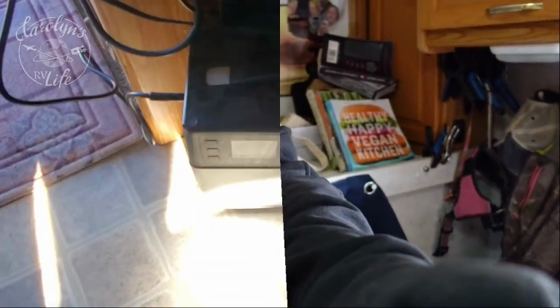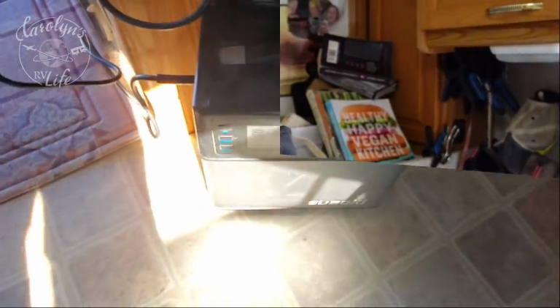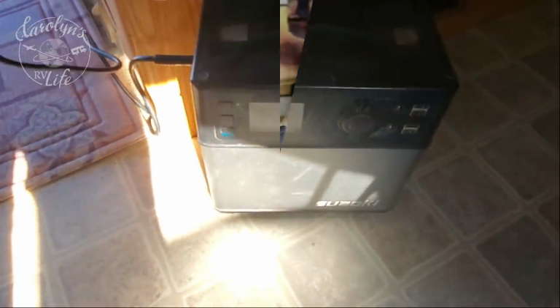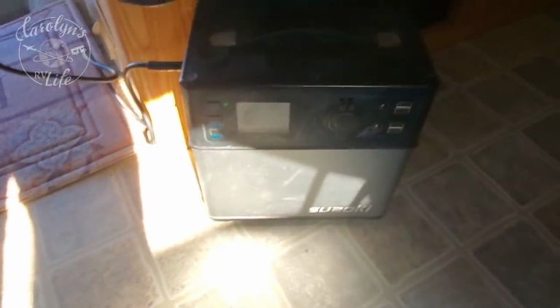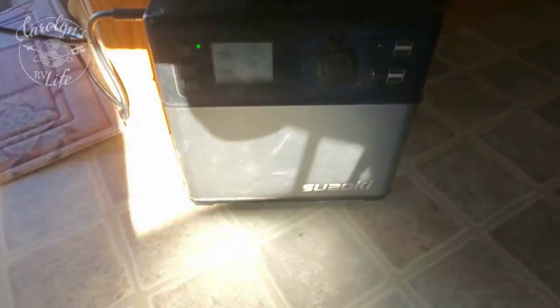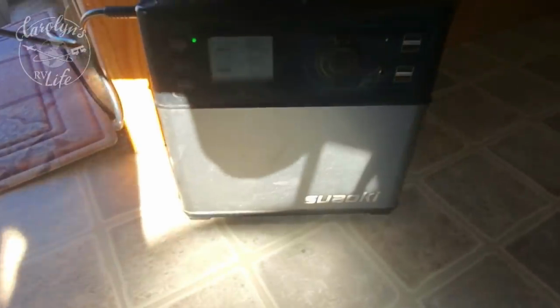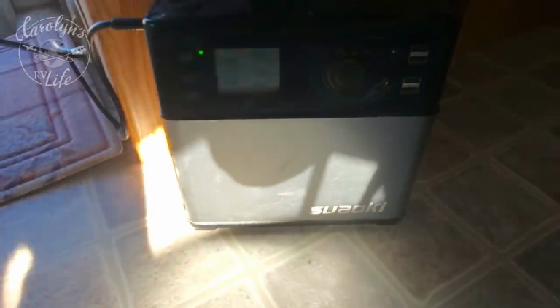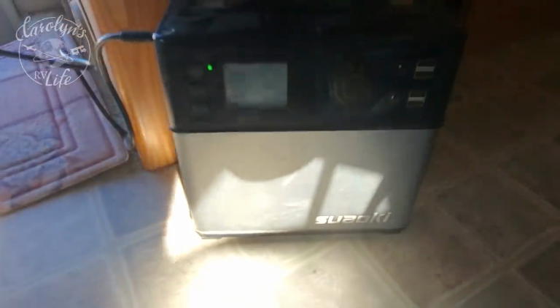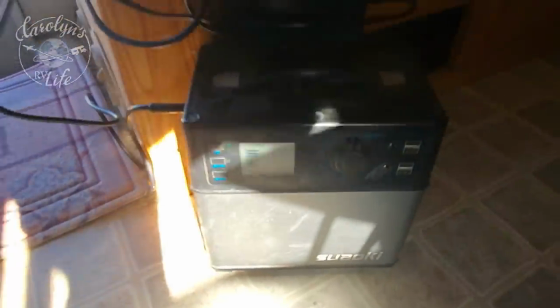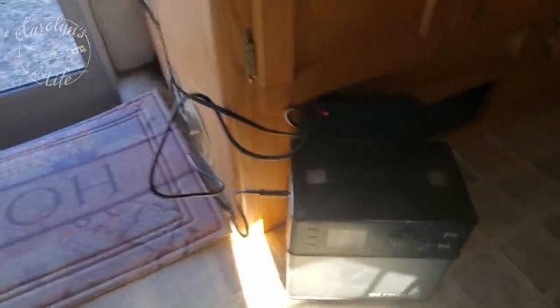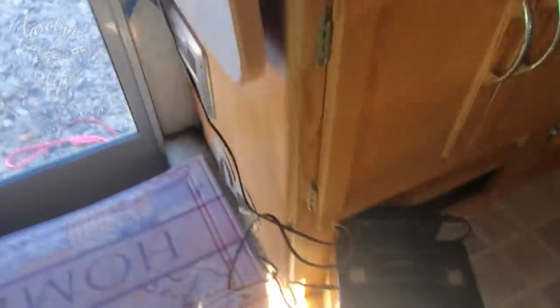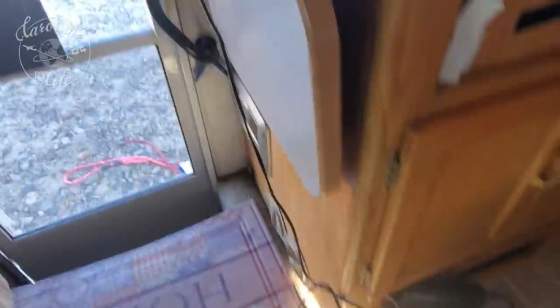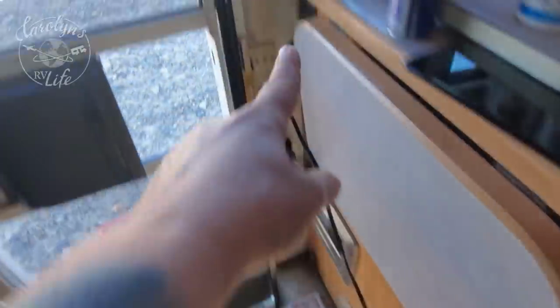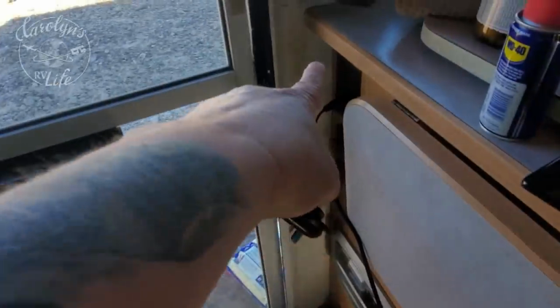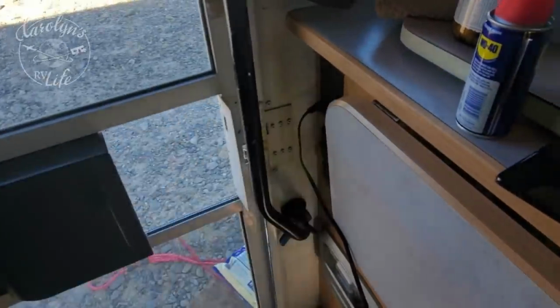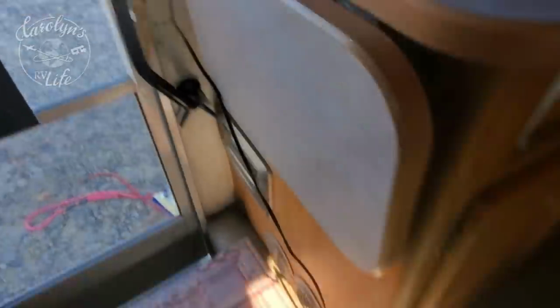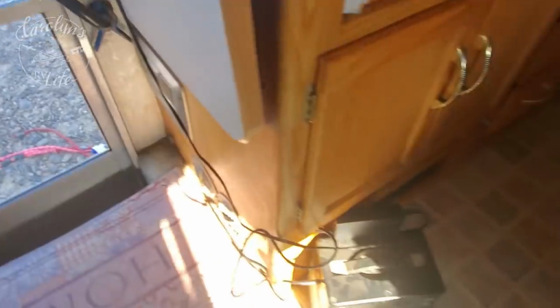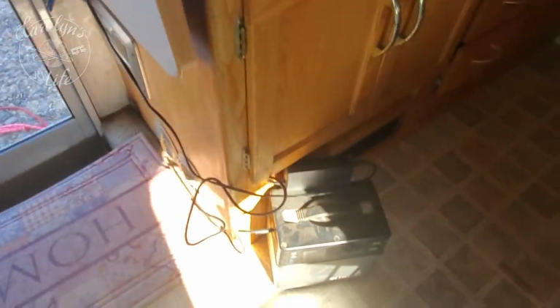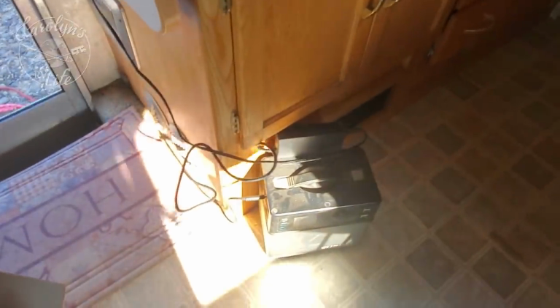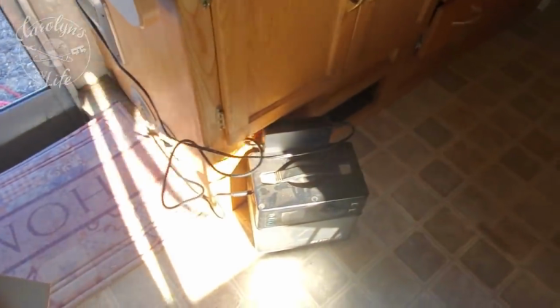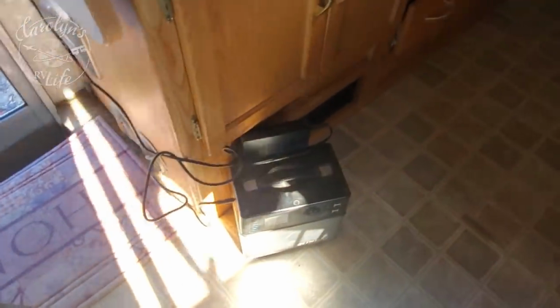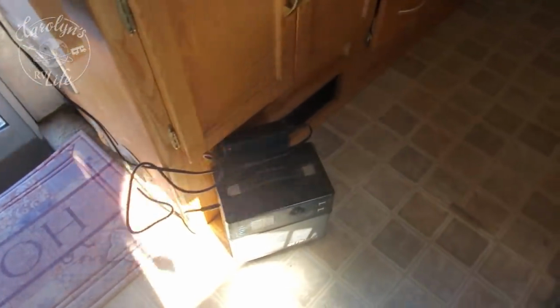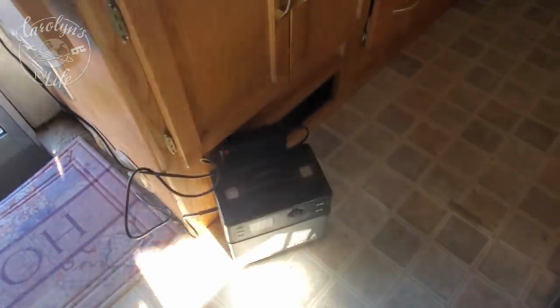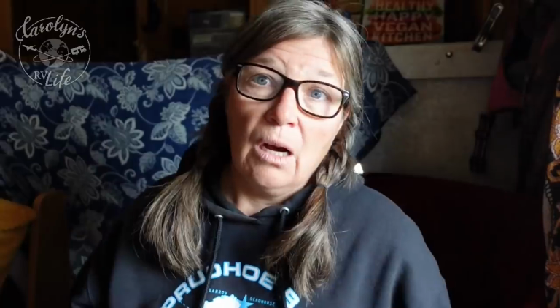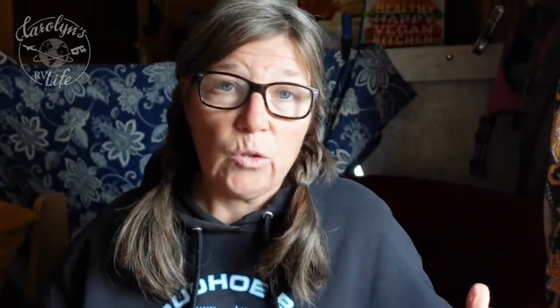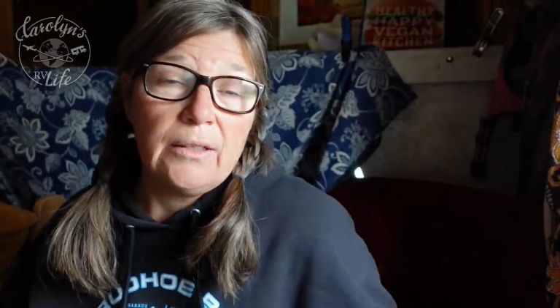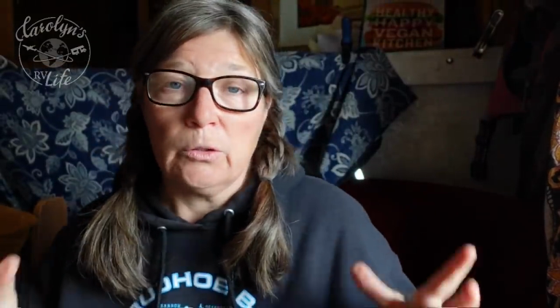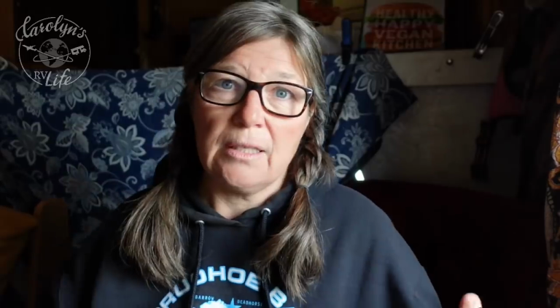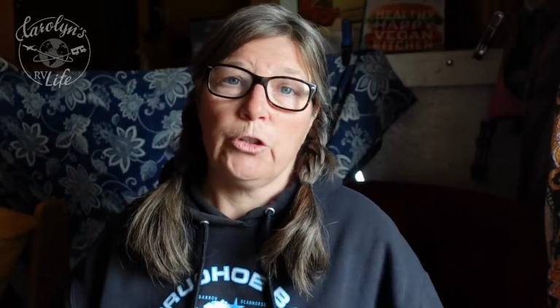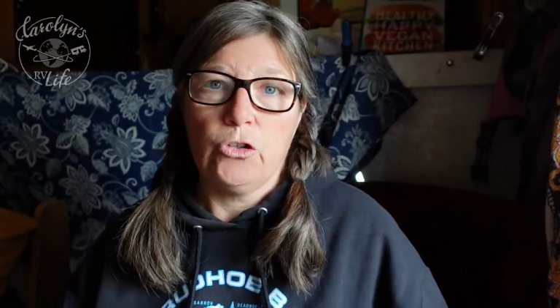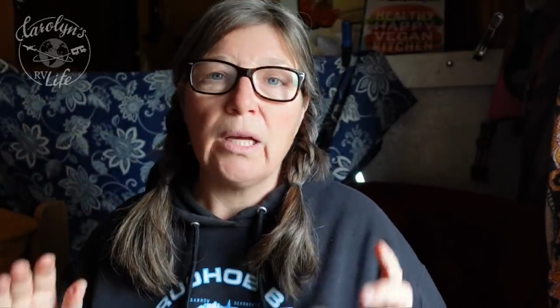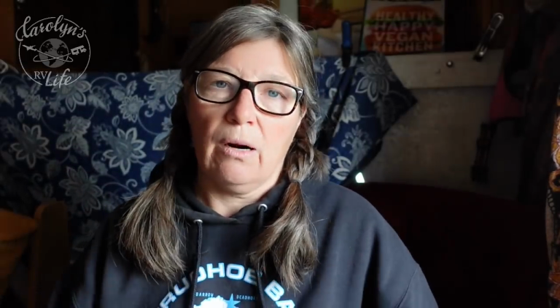I still have my Suwaki, so I'm charging that up with the generator on. Okay, so what is an inverter? What does an inverter do in an RV?